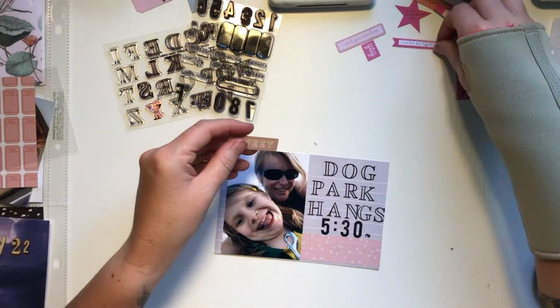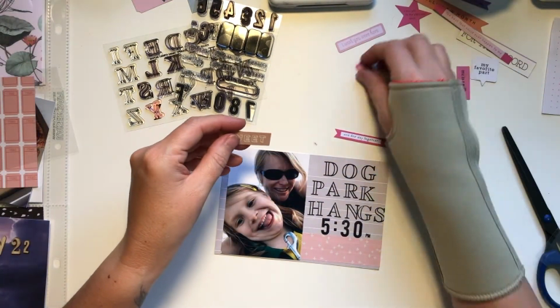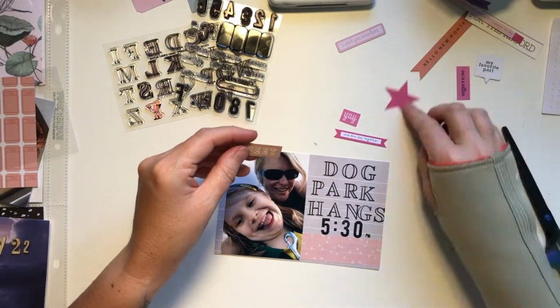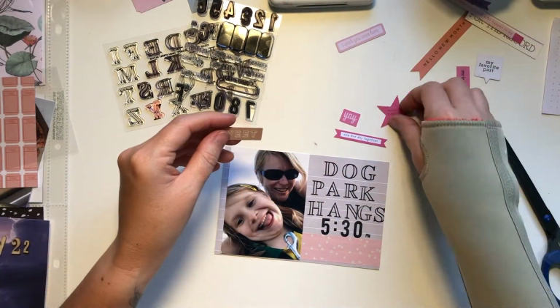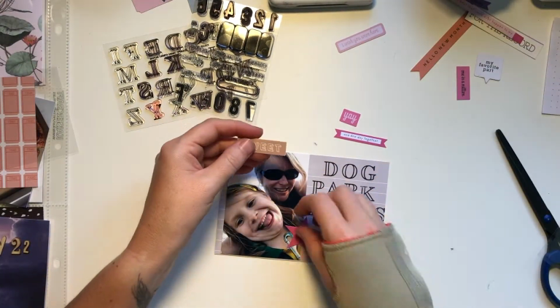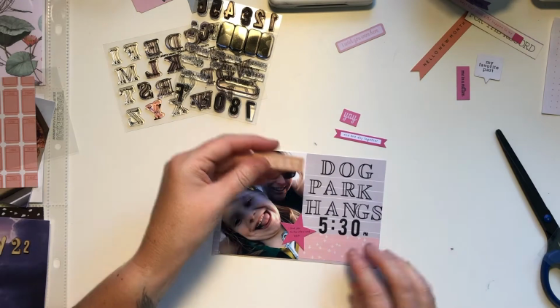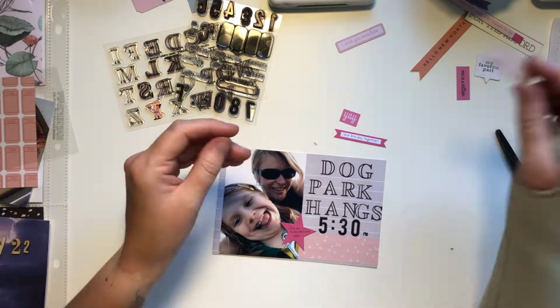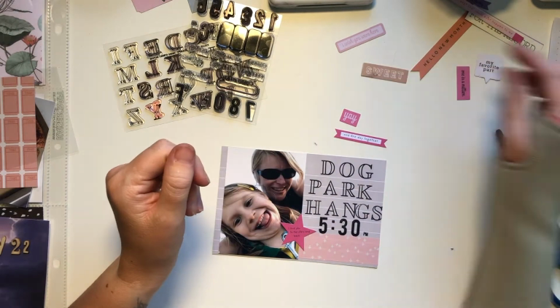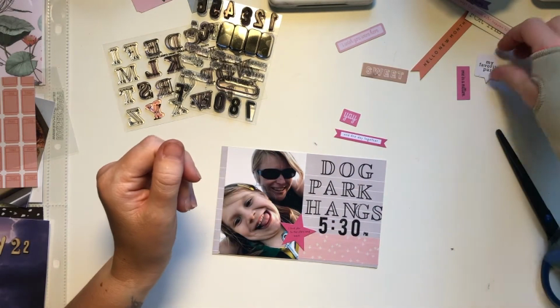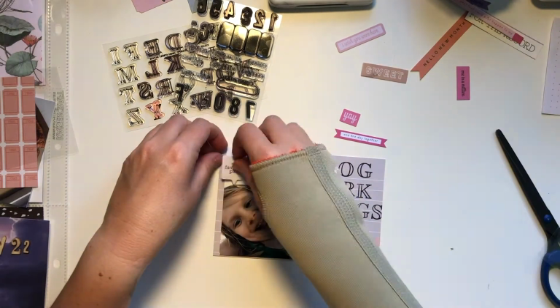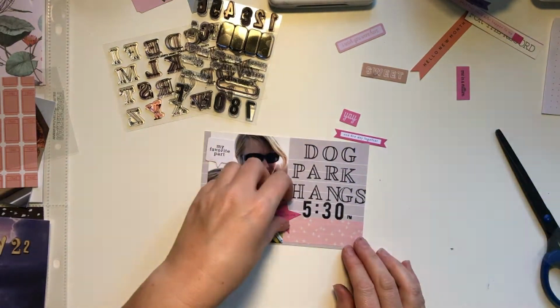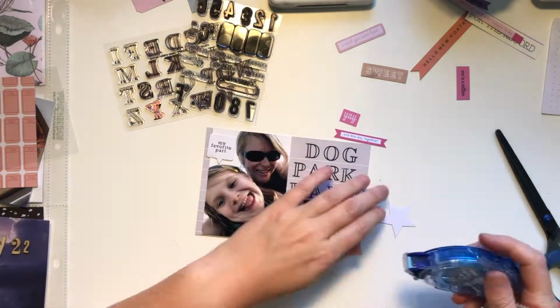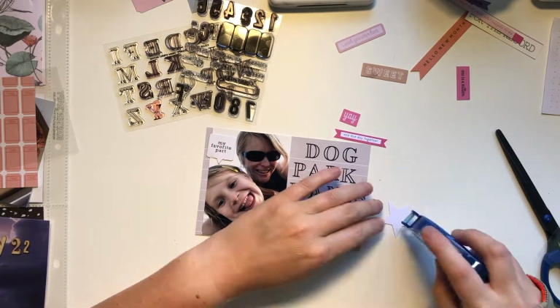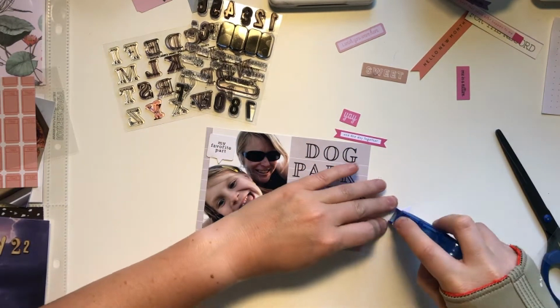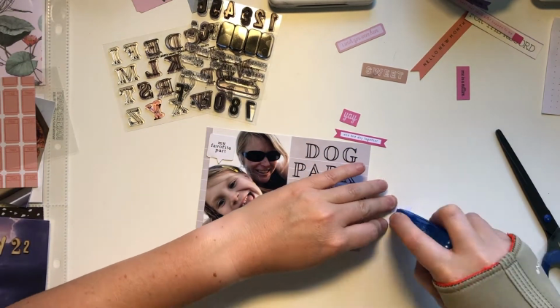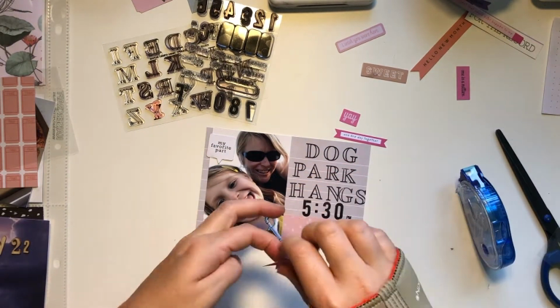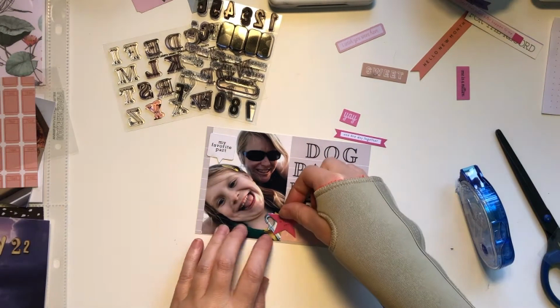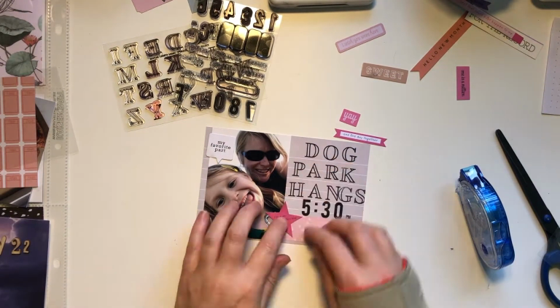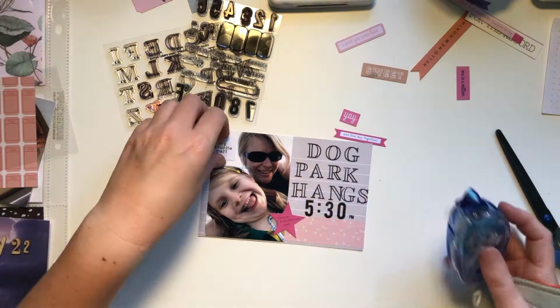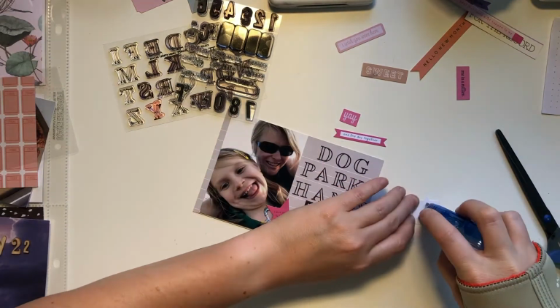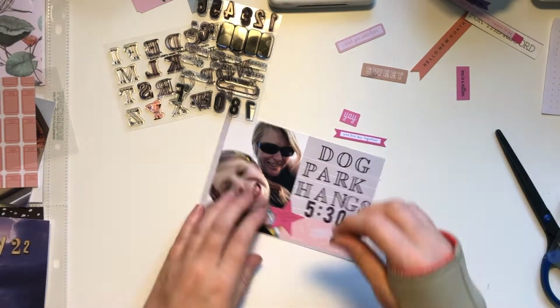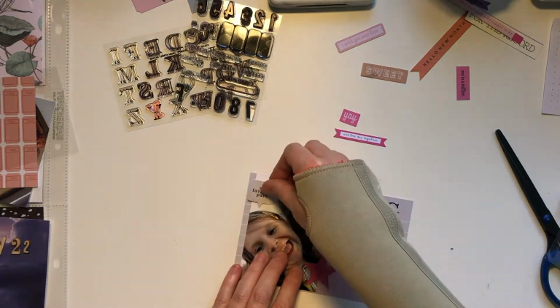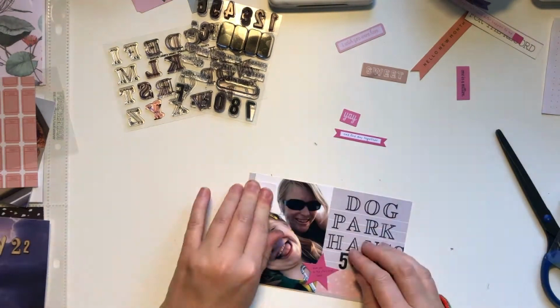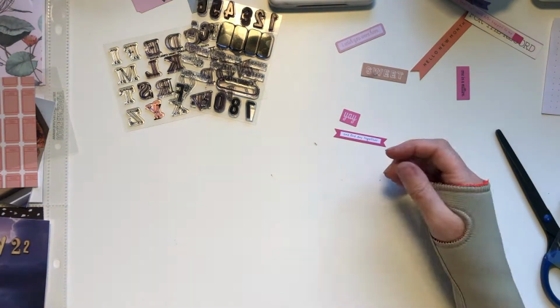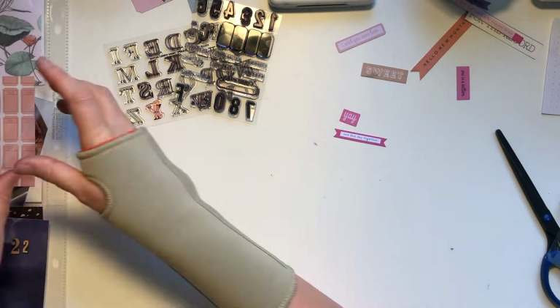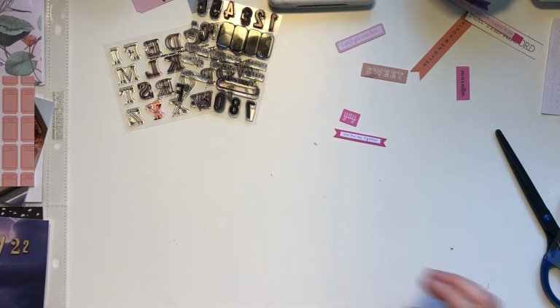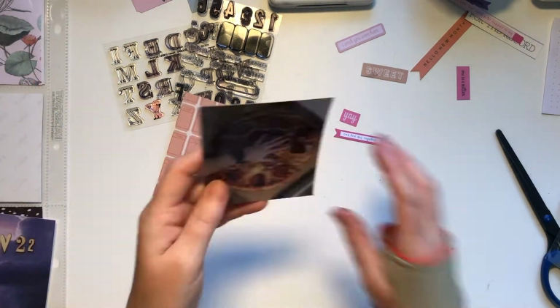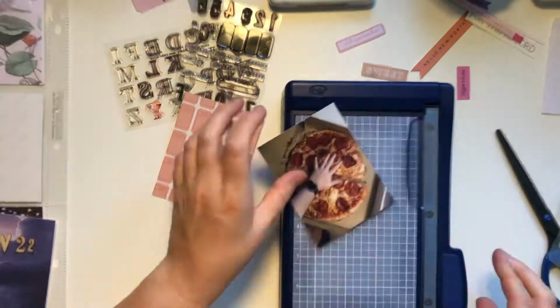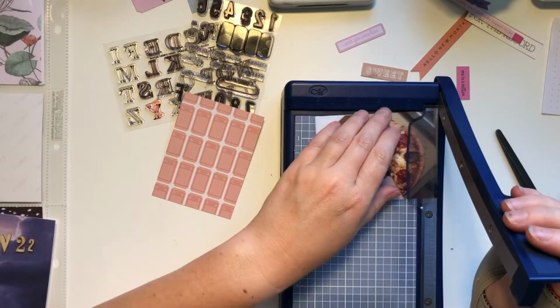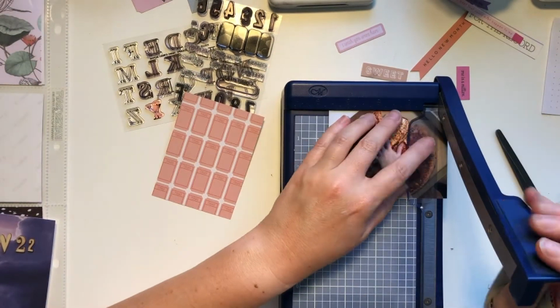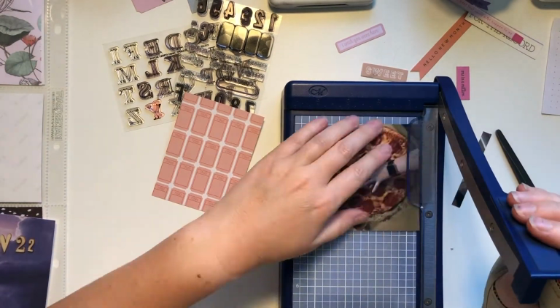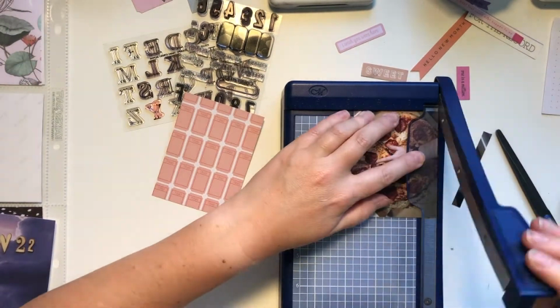I wanted to add a little embellishment so I chose this little star — it has a sentiment on it but I can't remember what it says. And then there's this little flag that says something like perfect.